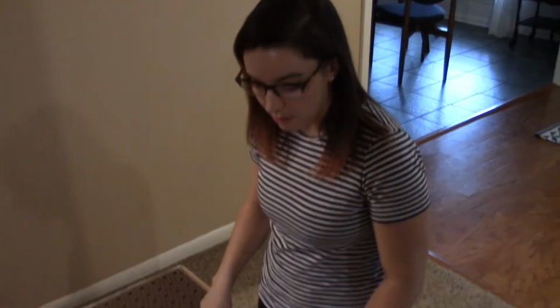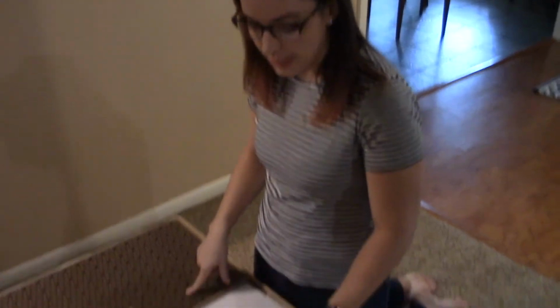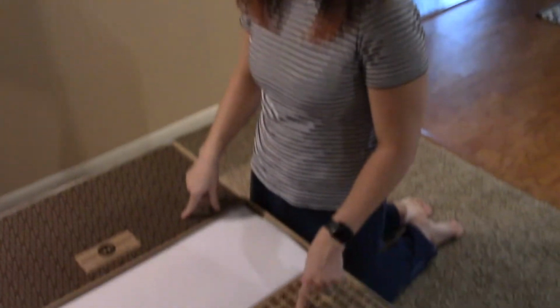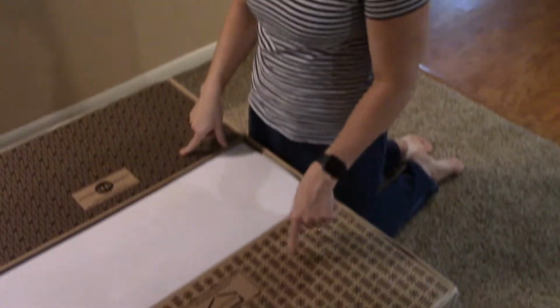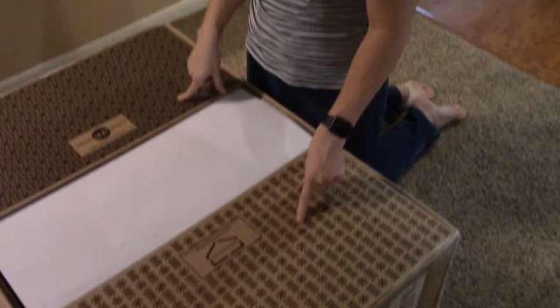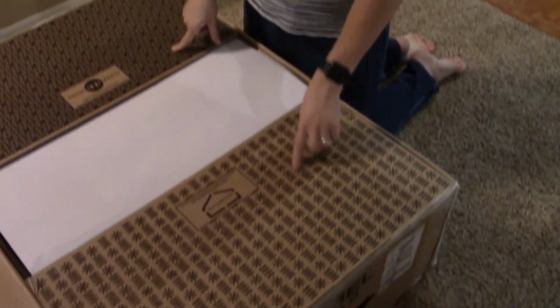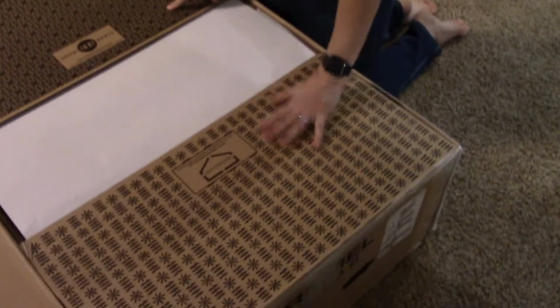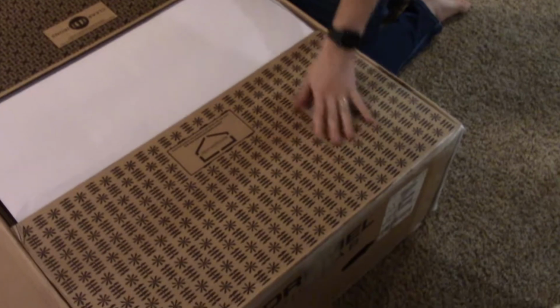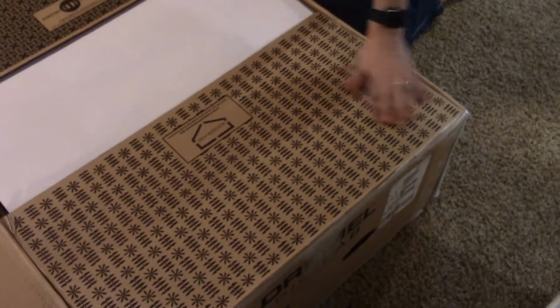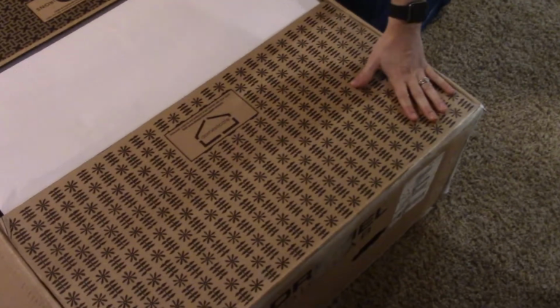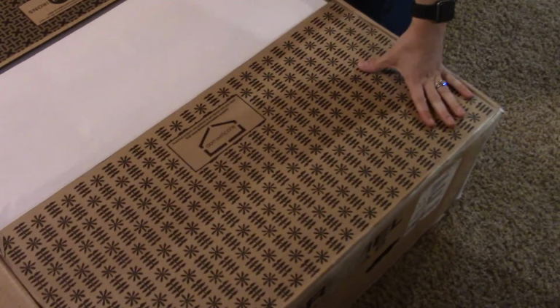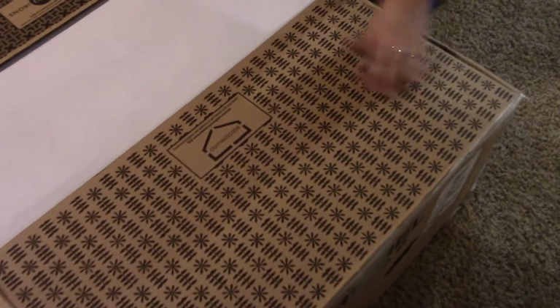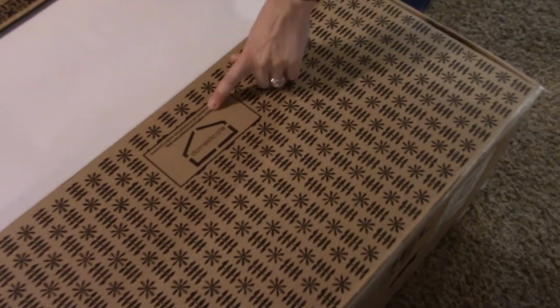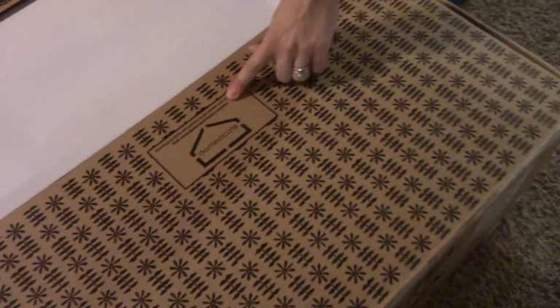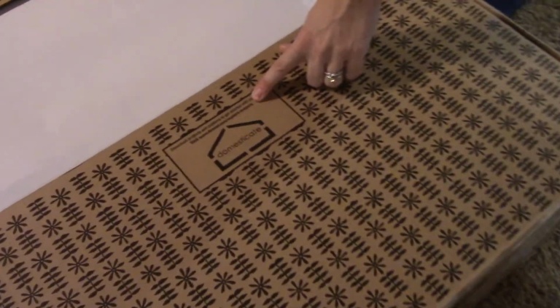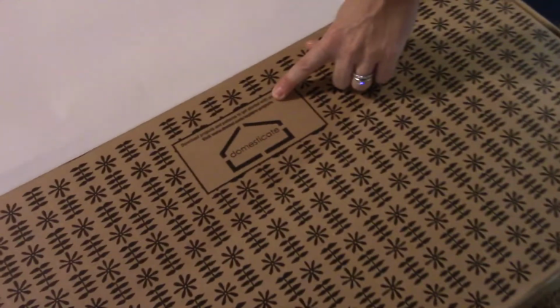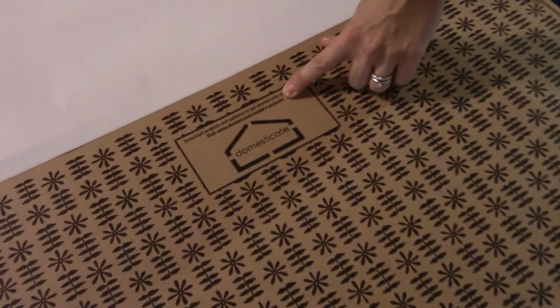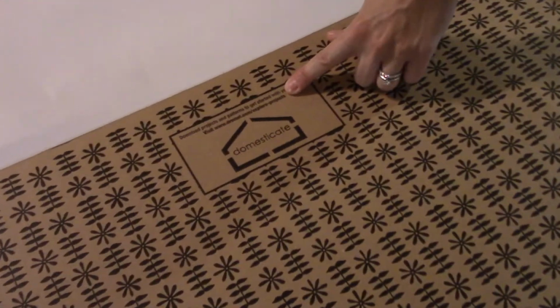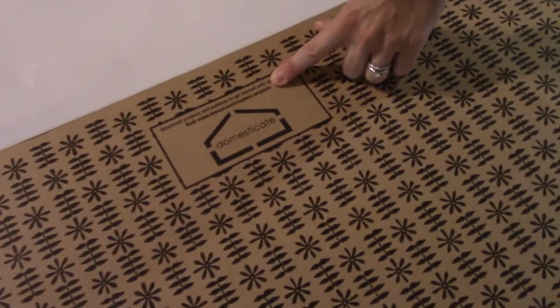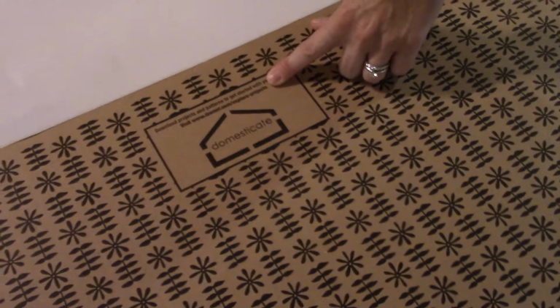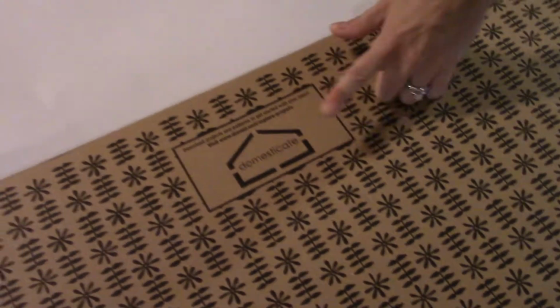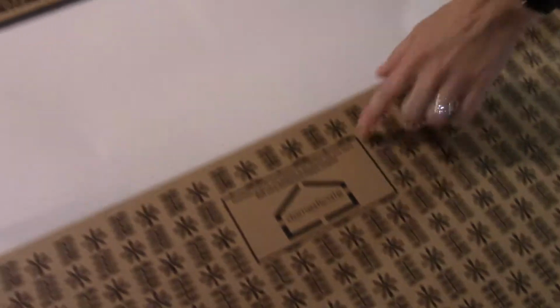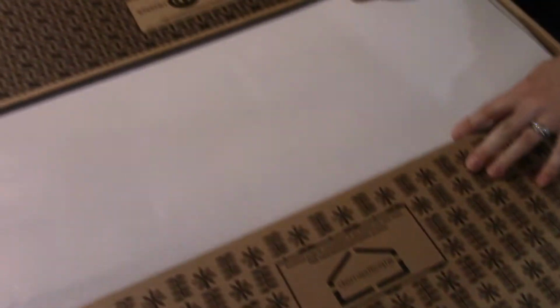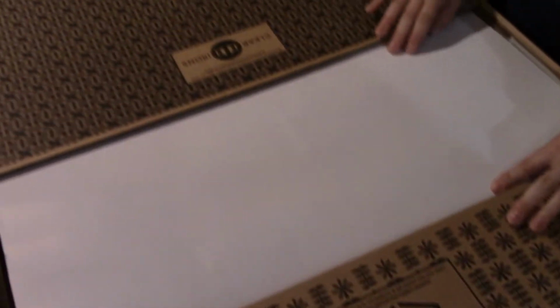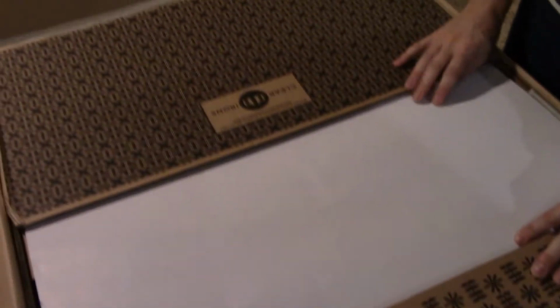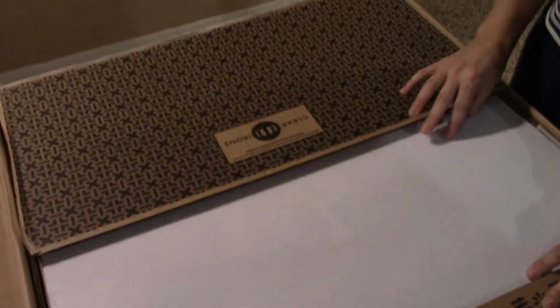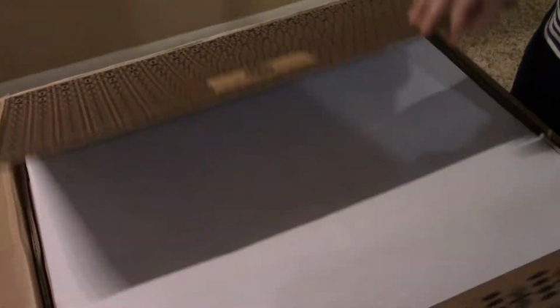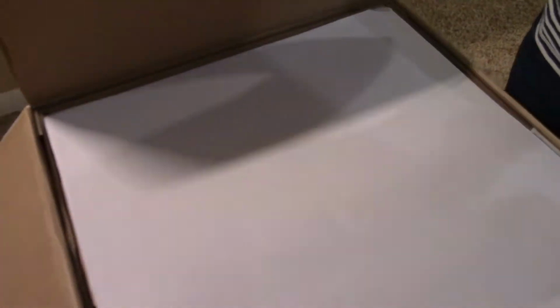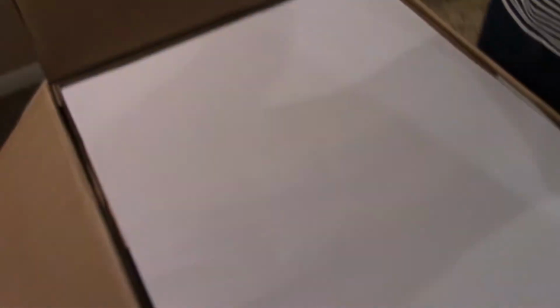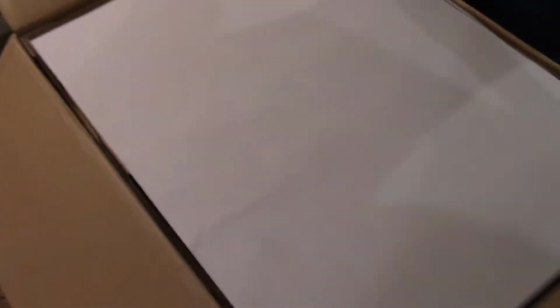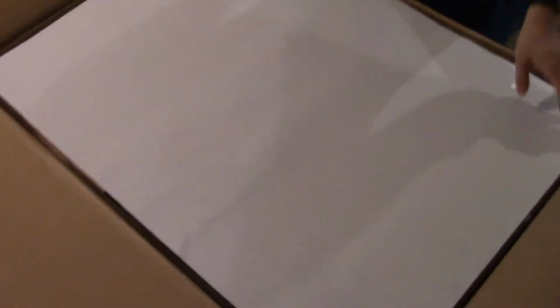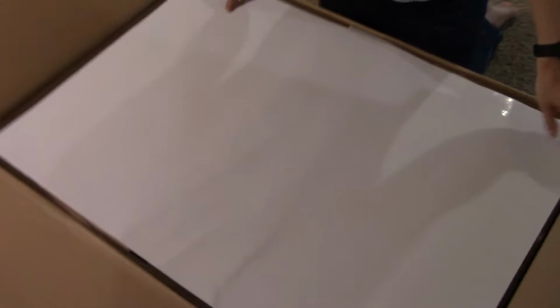The first thing I see is some cool patterns on the box itself, and it has a link so that you can go download some patterns to start with. That's really nice to get you started if you don't already have laser cutting files ready to go.